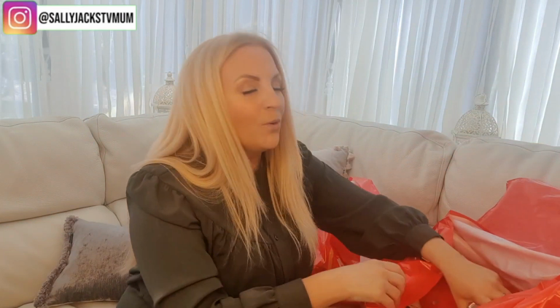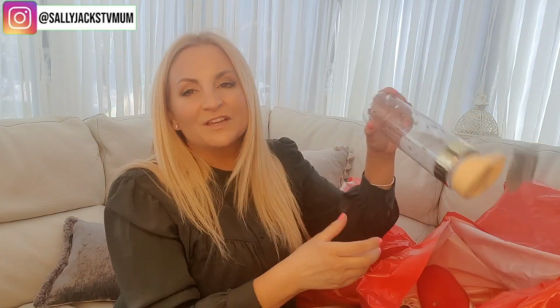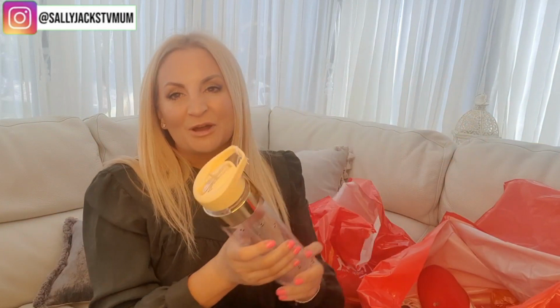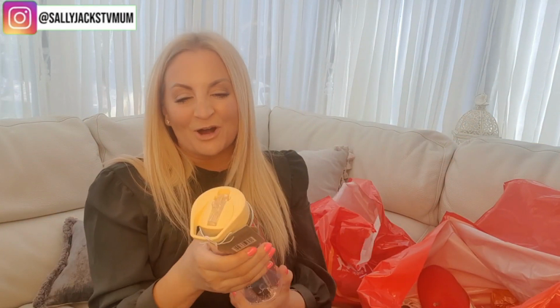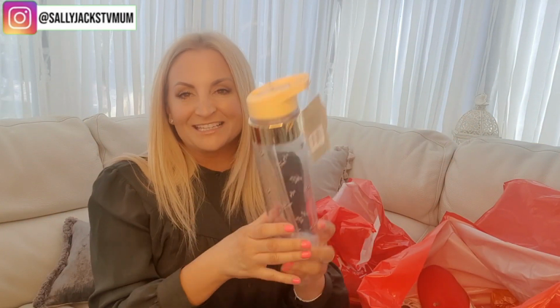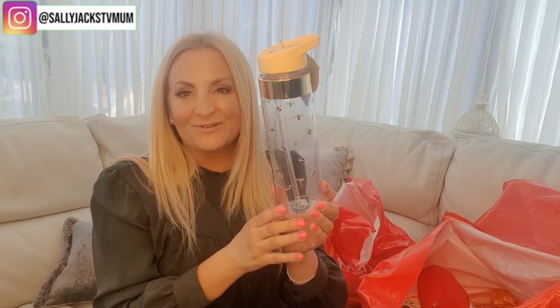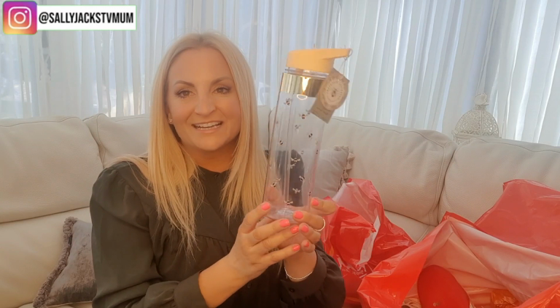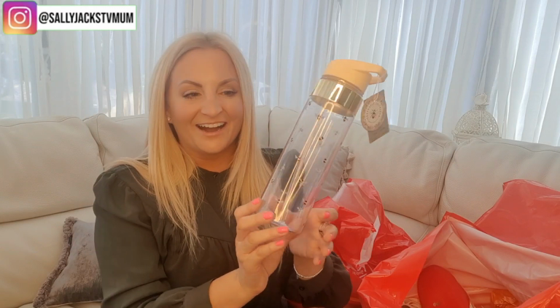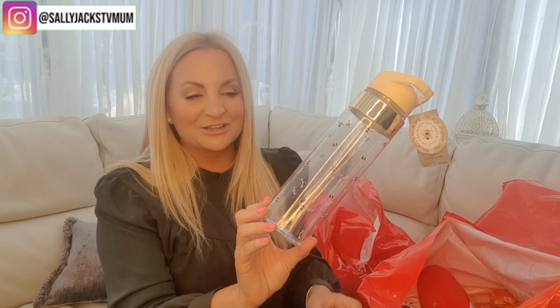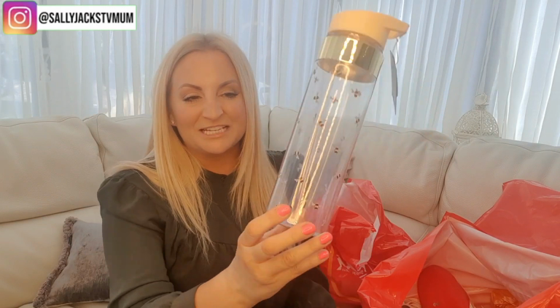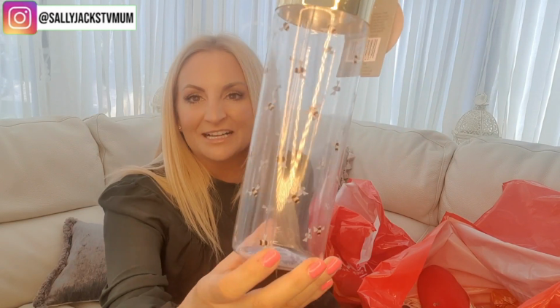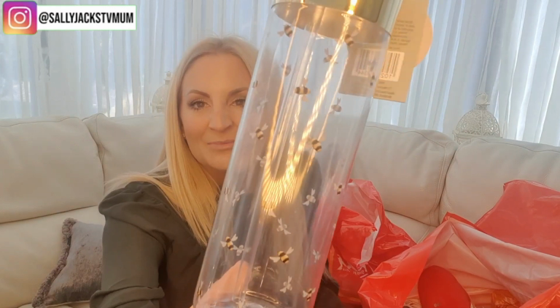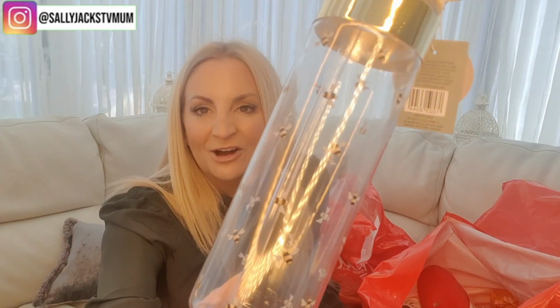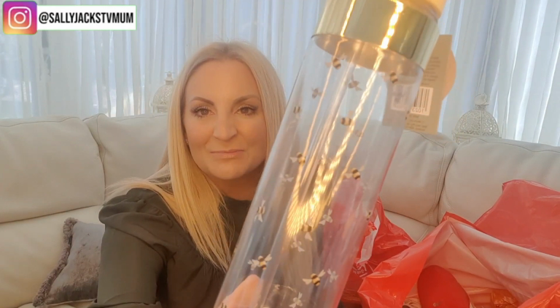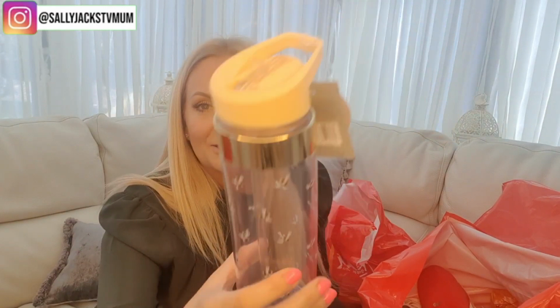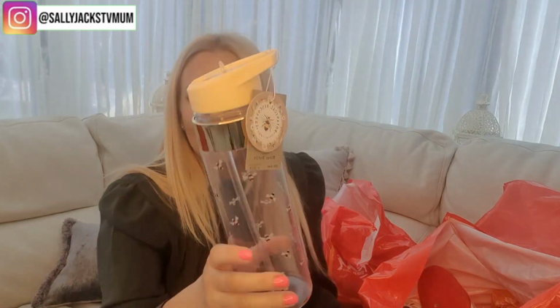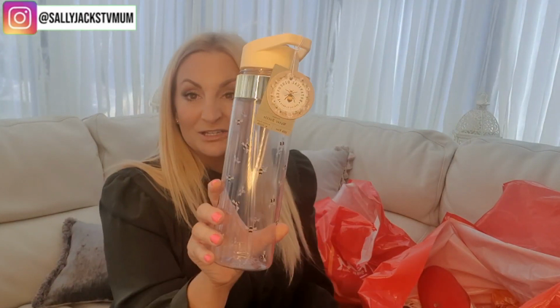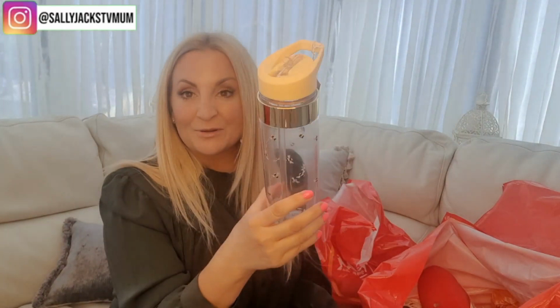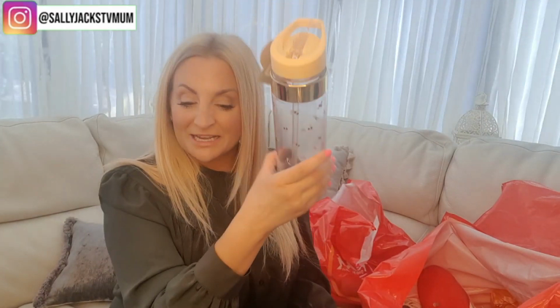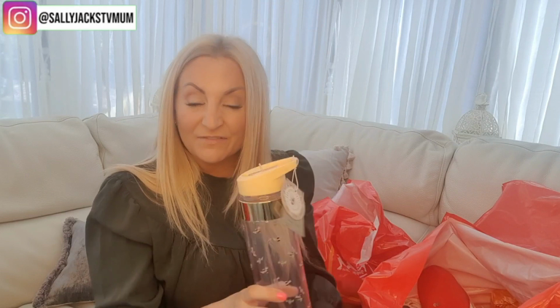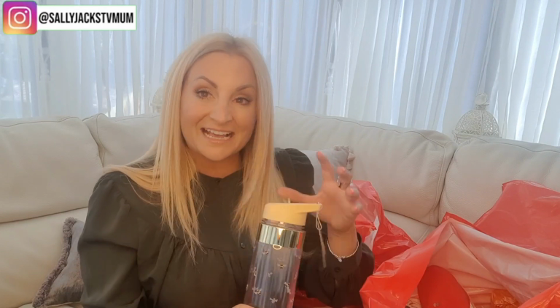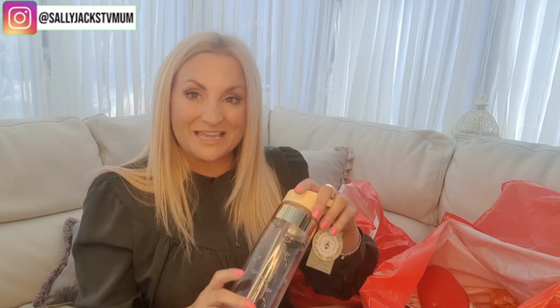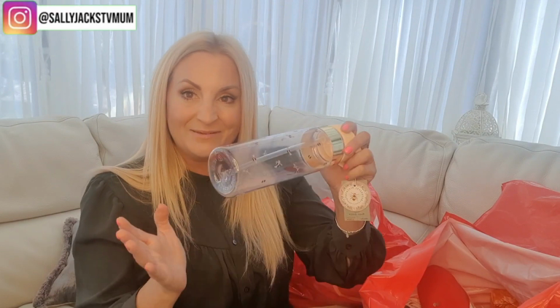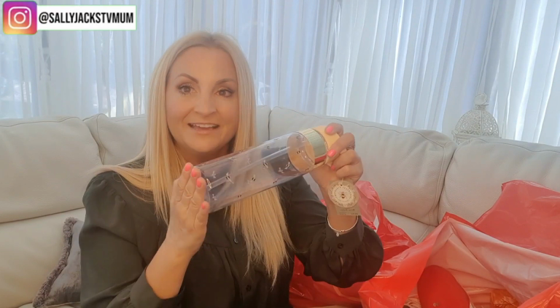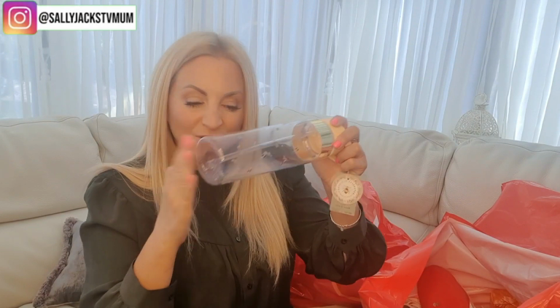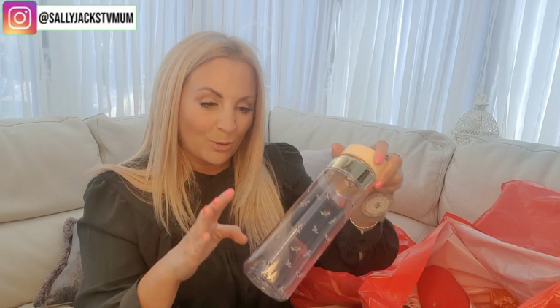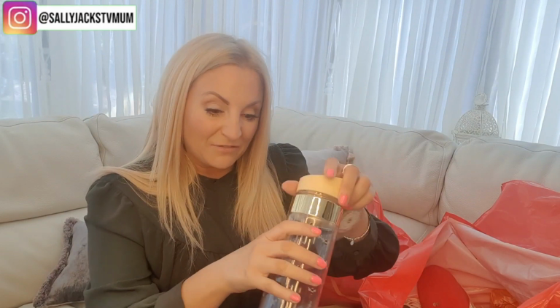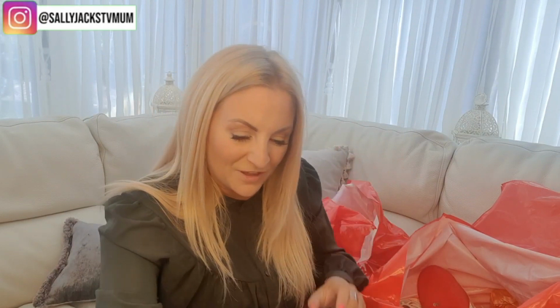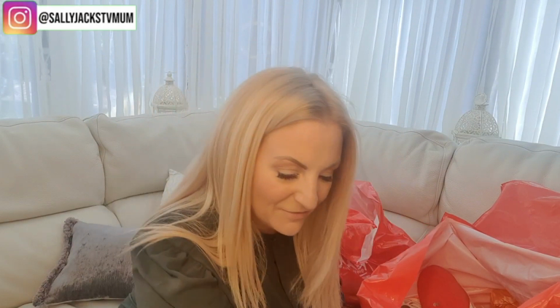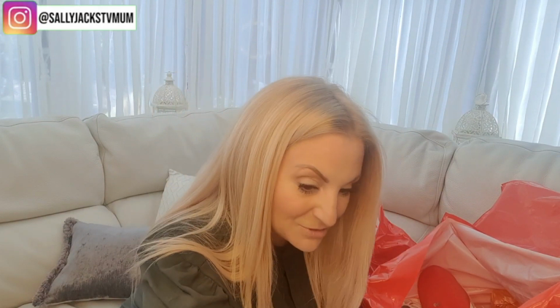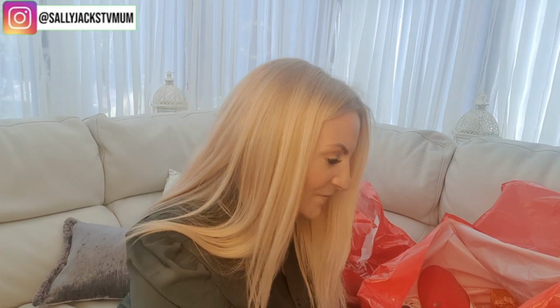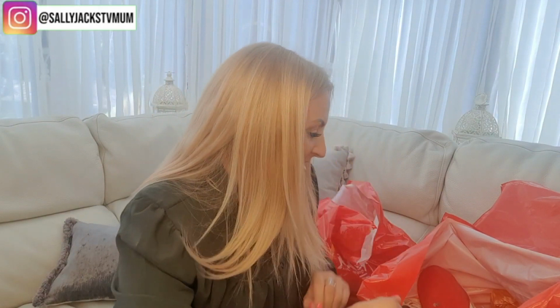I got this from Home Bargains — it's only £1.99, not from TK Maxx. But it's got lovely bees on it. If anybody follows me, my caravan has a bee theme in it, so I bought that for the caravan.